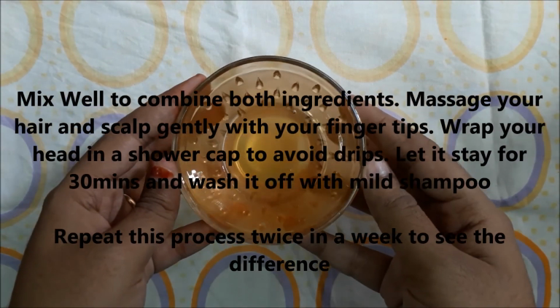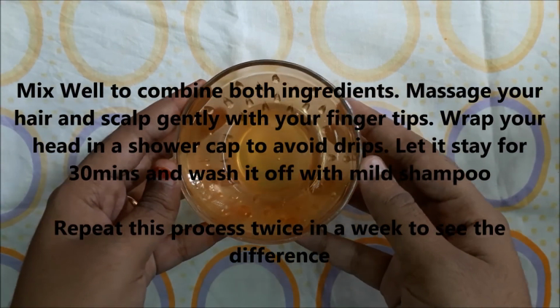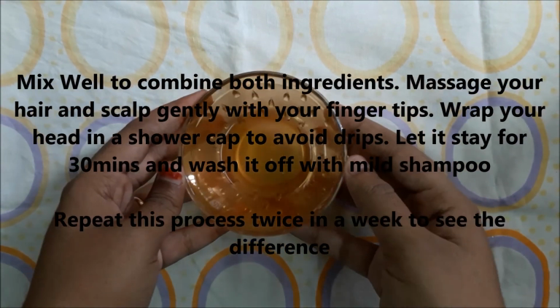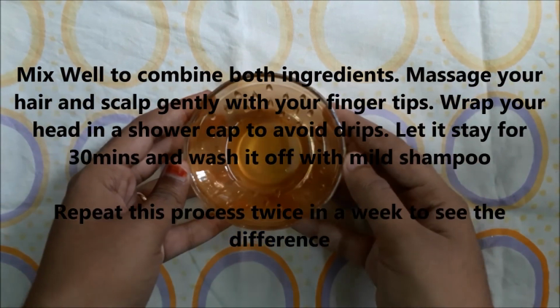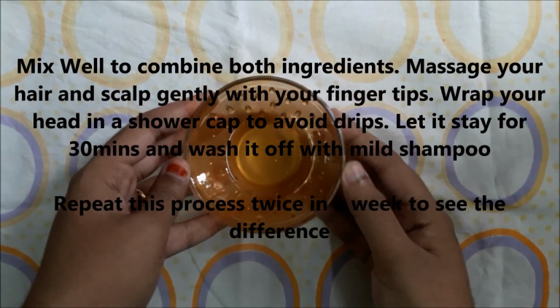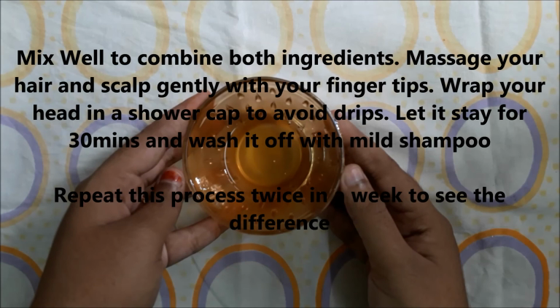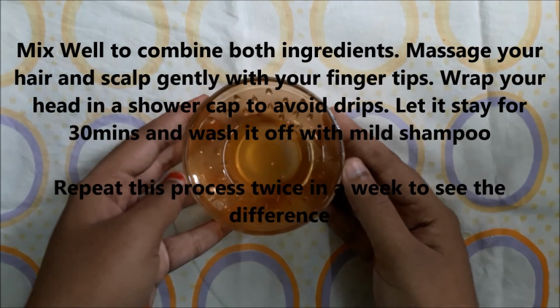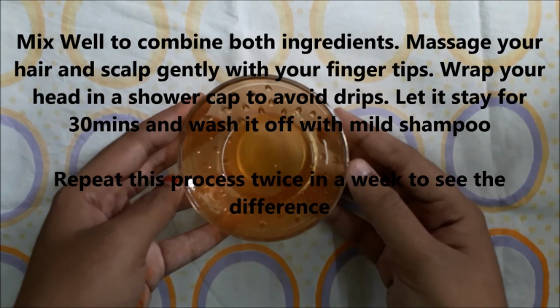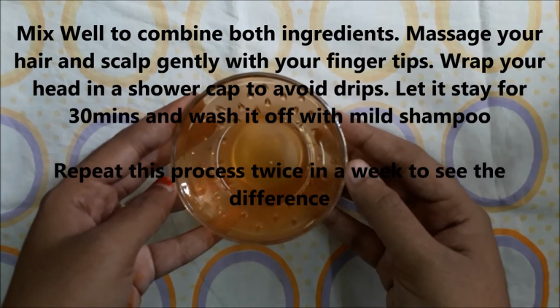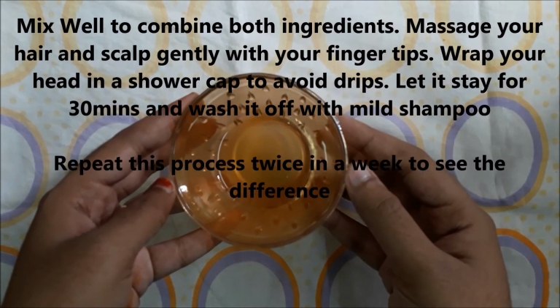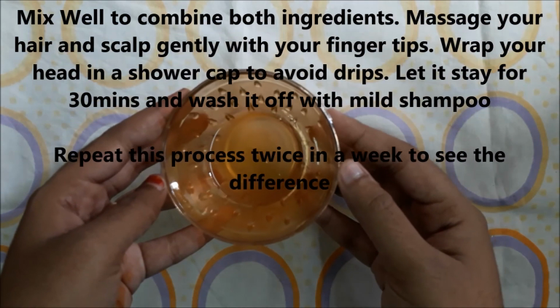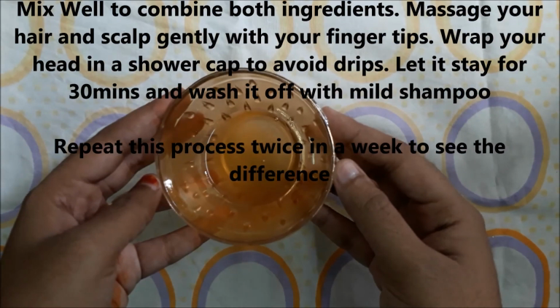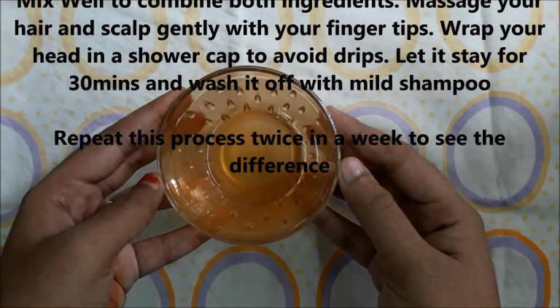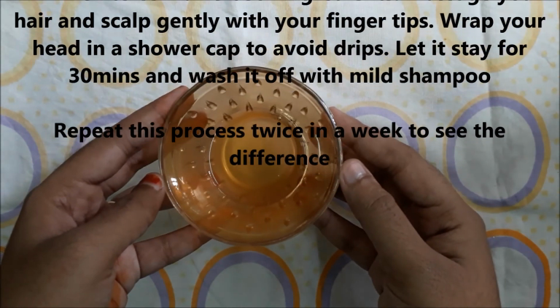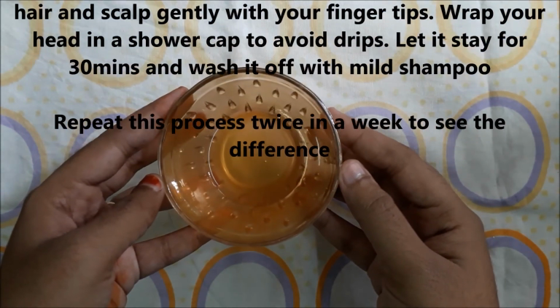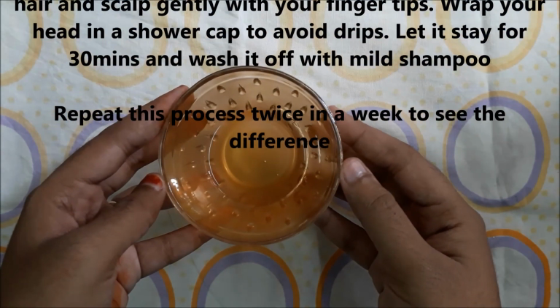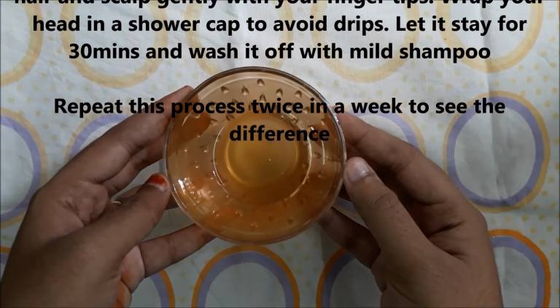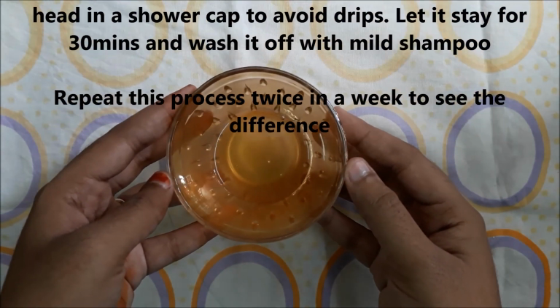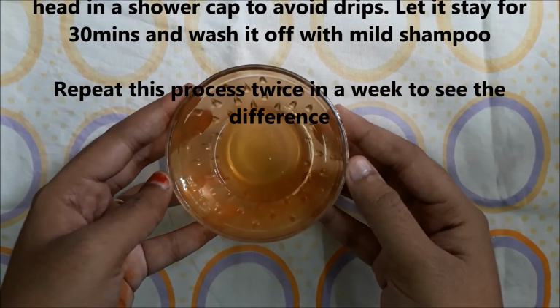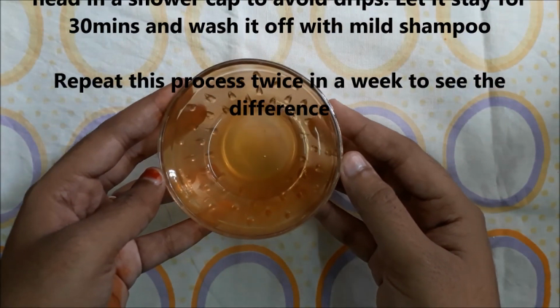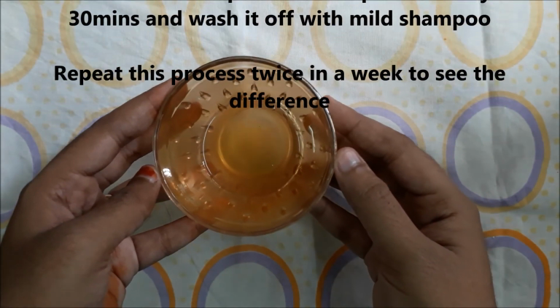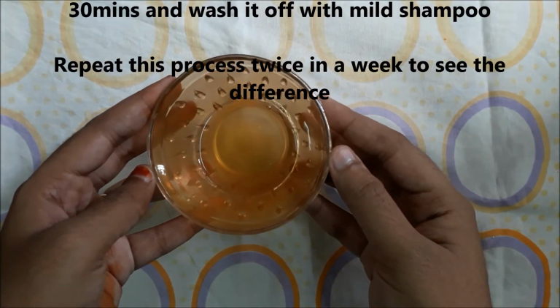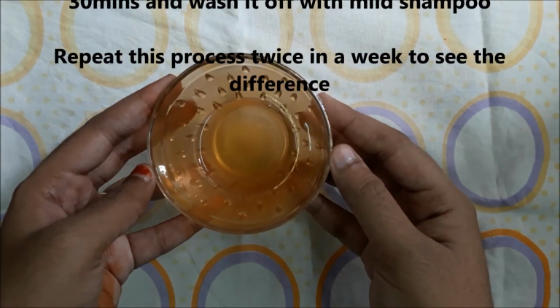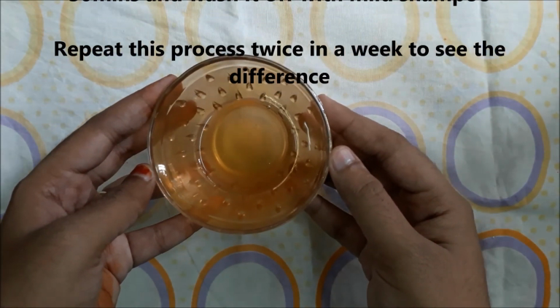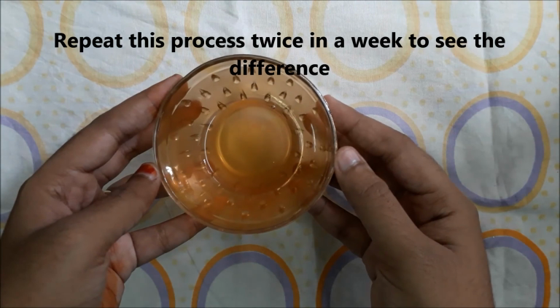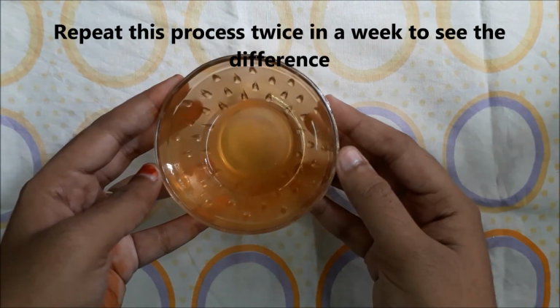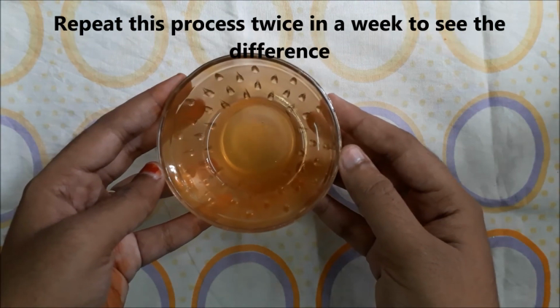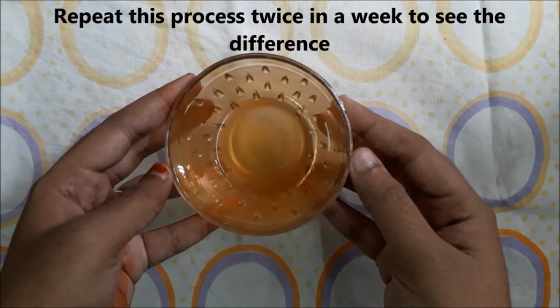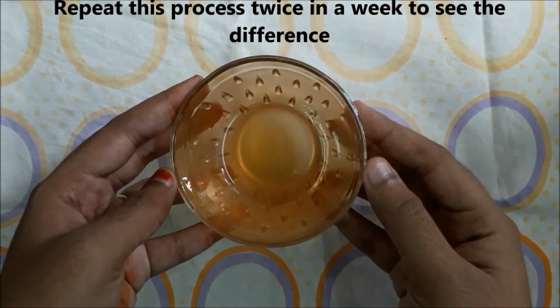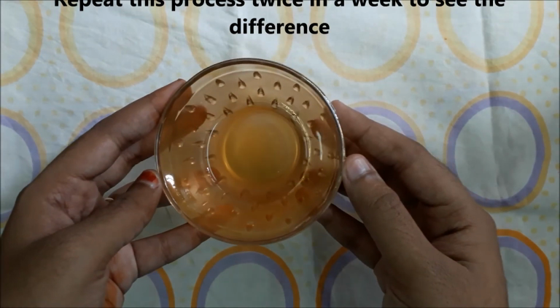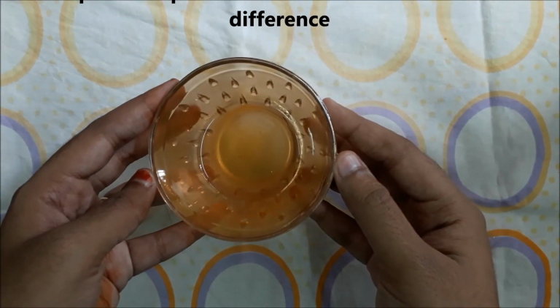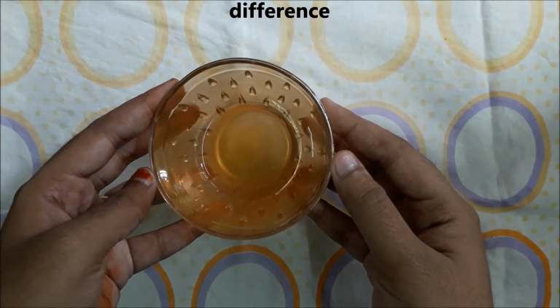Wrap your head in a shower cap to avoid drips. Let it stay for 30 minutes and wash it off with mild shampoo. Repeat this process twice in a week to see the difference.